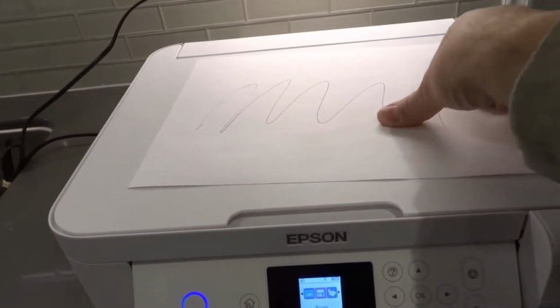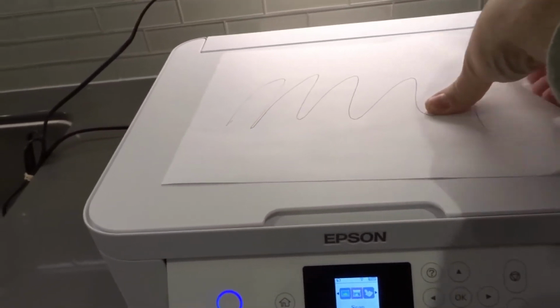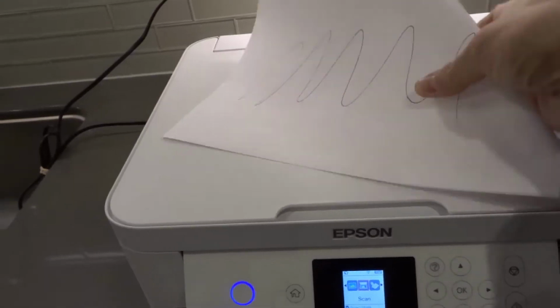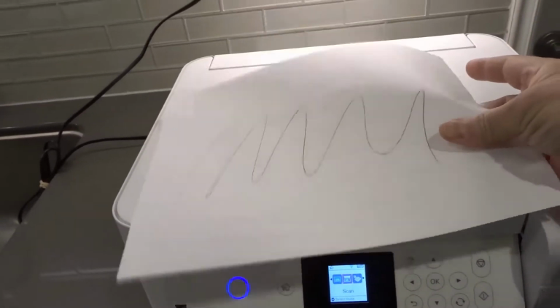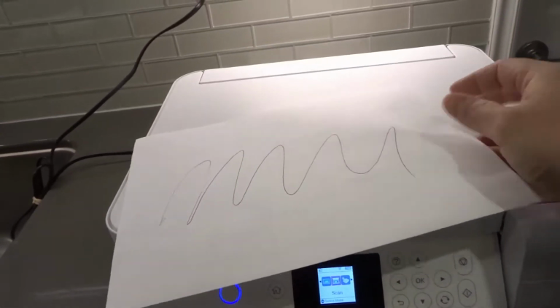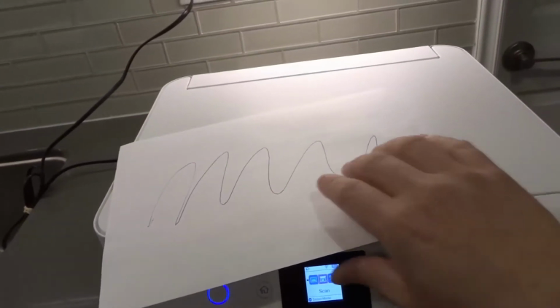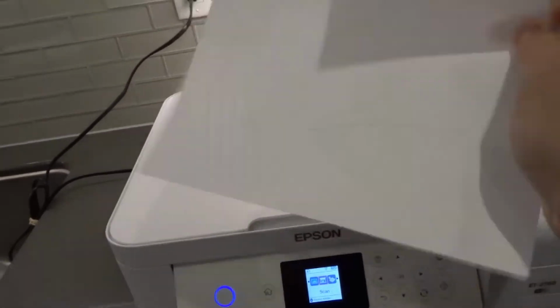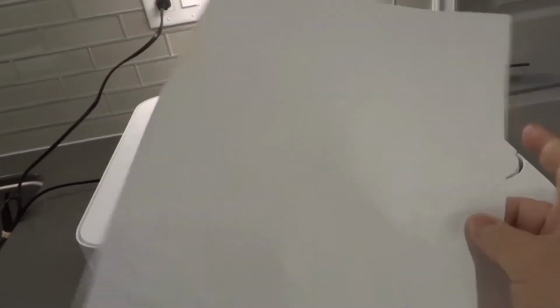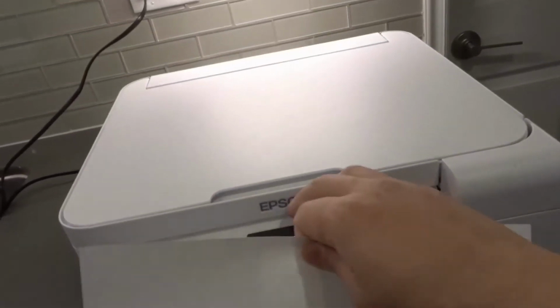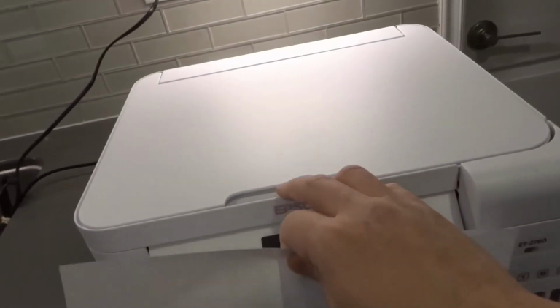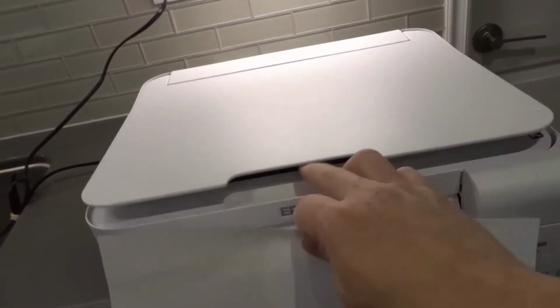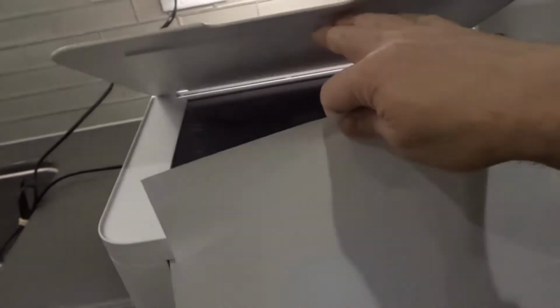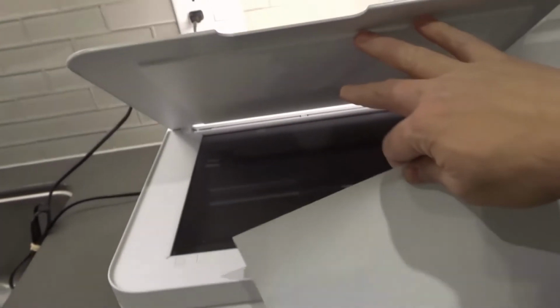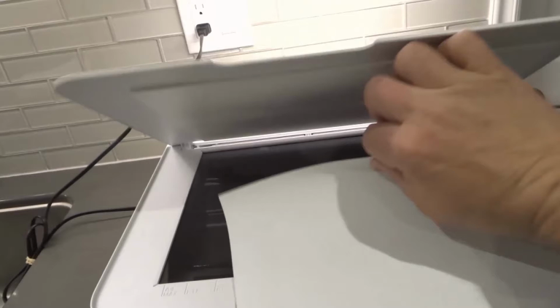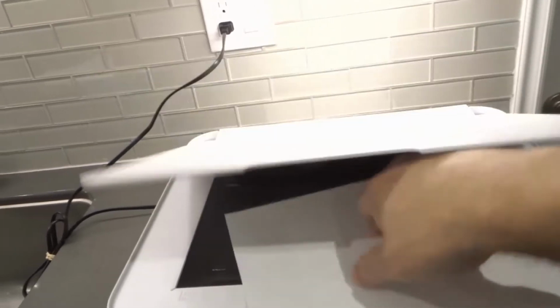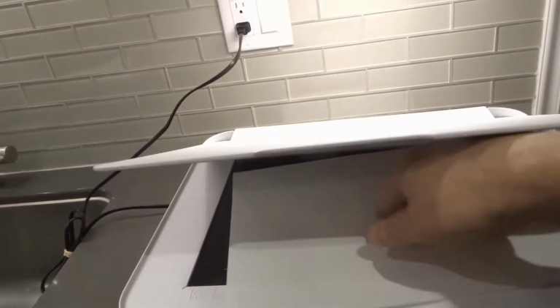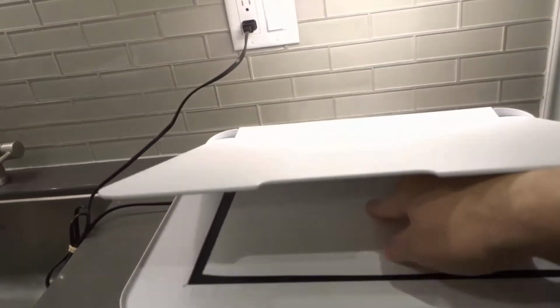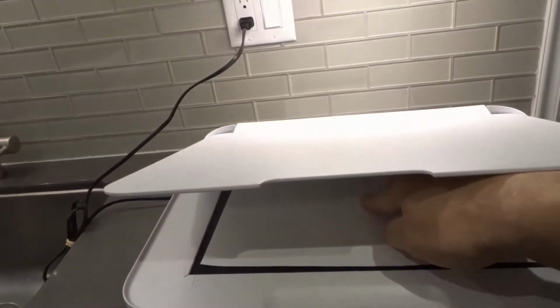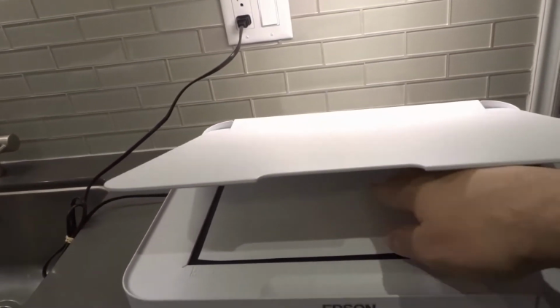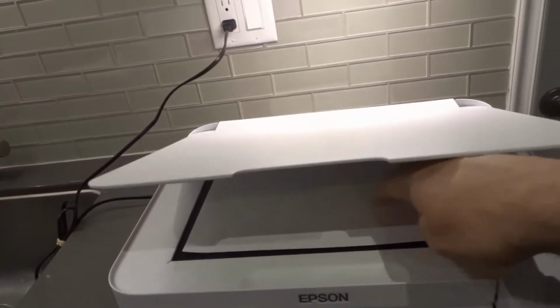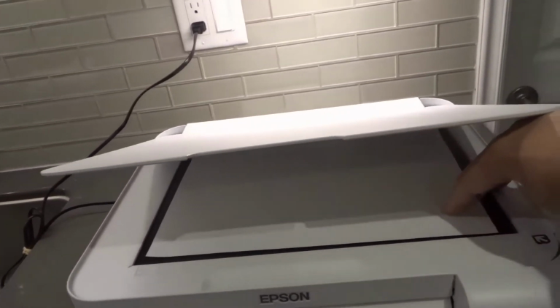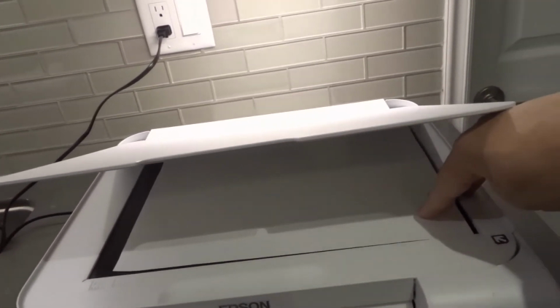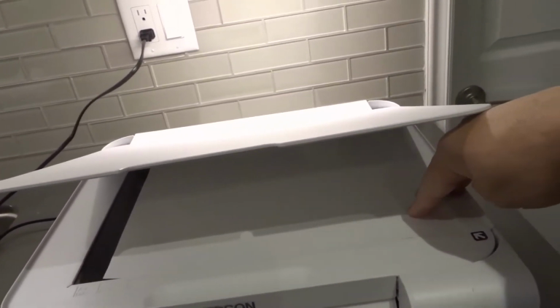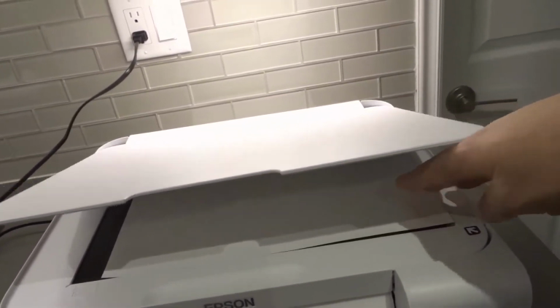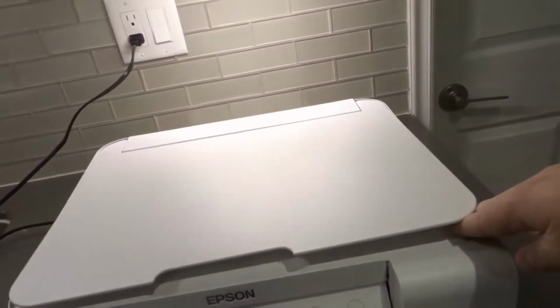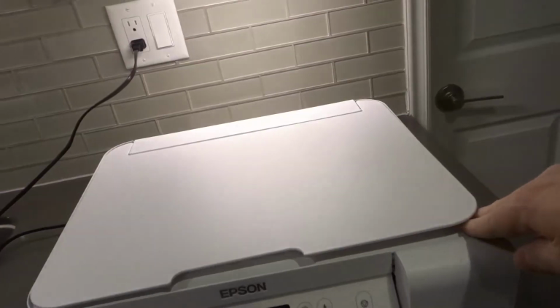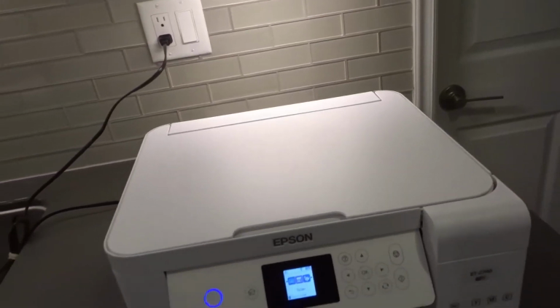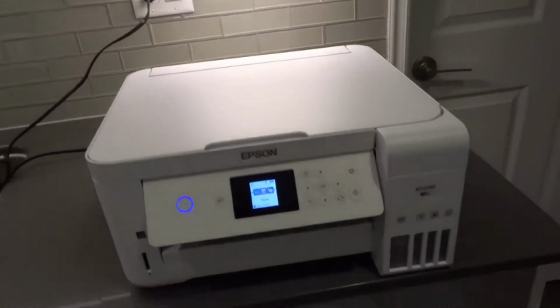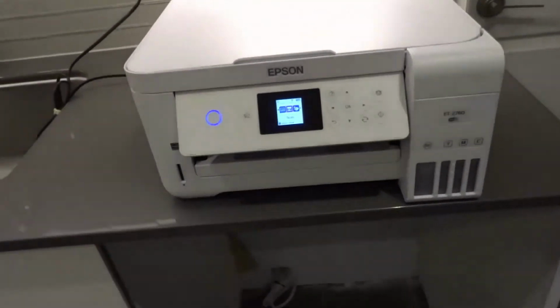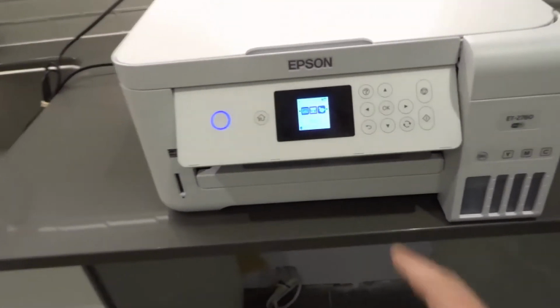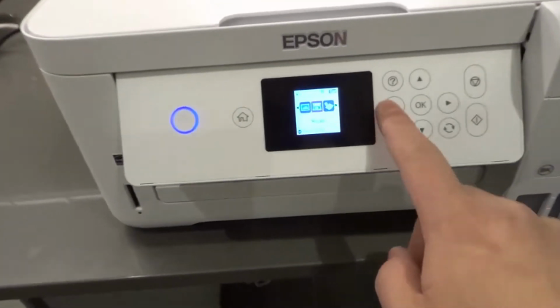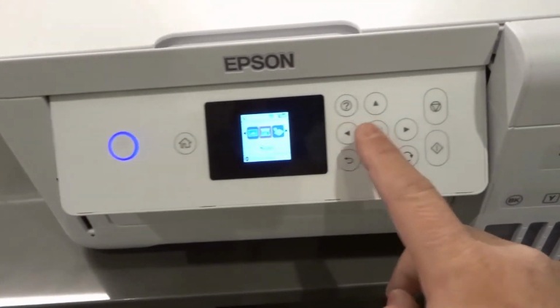You also need a page to scan. Take the page you want to scan and place it face down inside the document bed. Make sure it's nicely lined up the way it needs to be lined up.